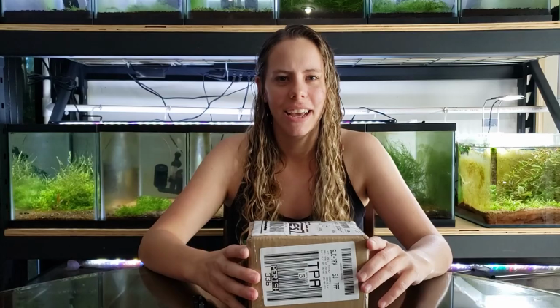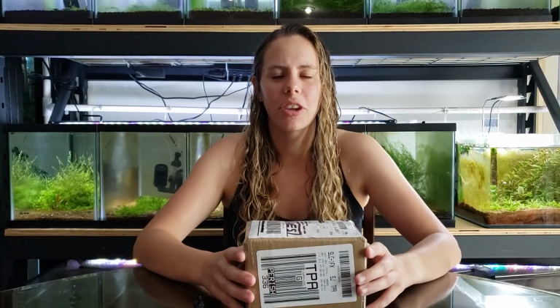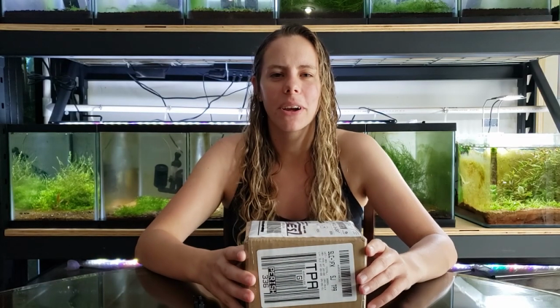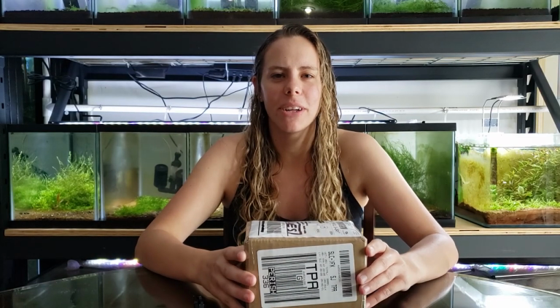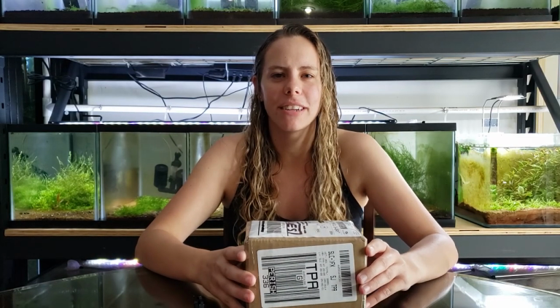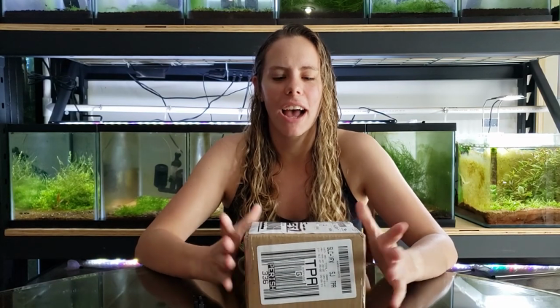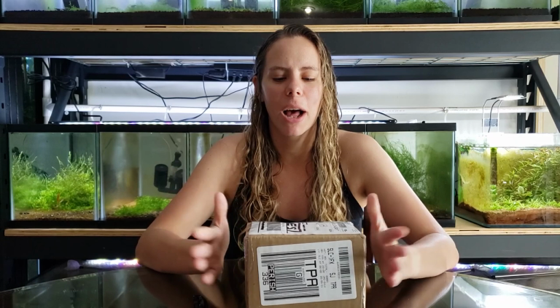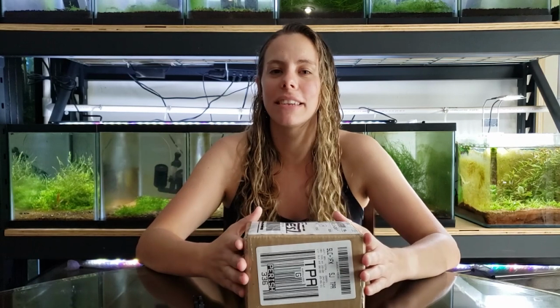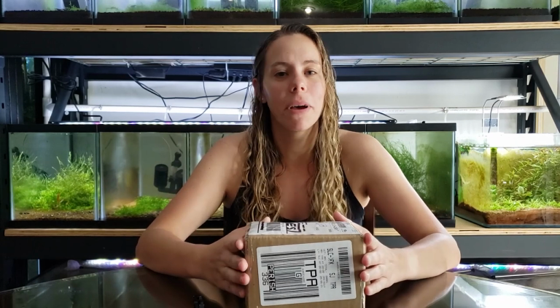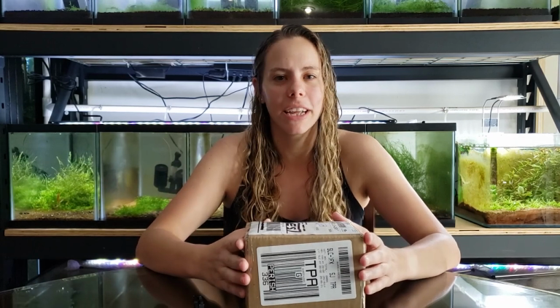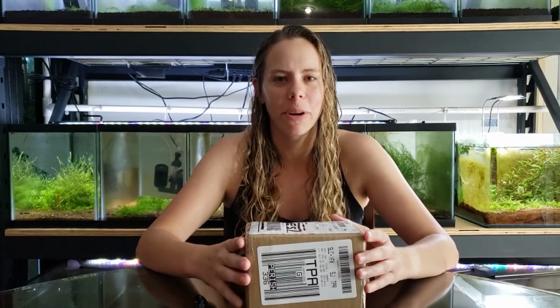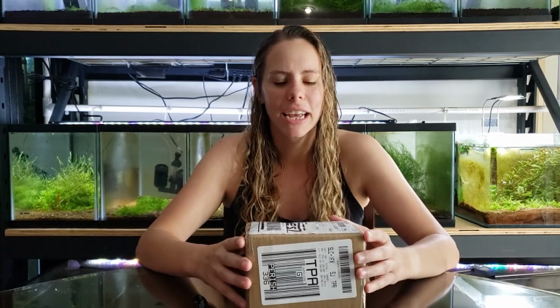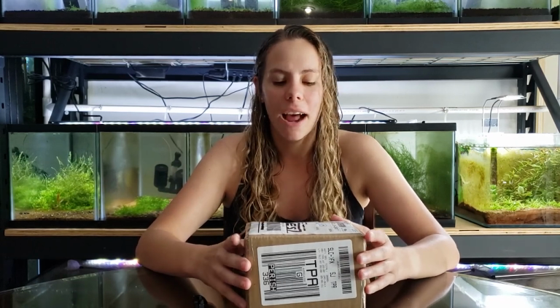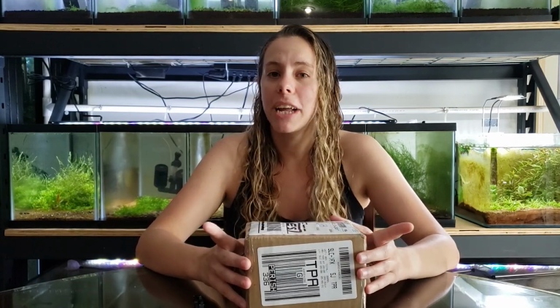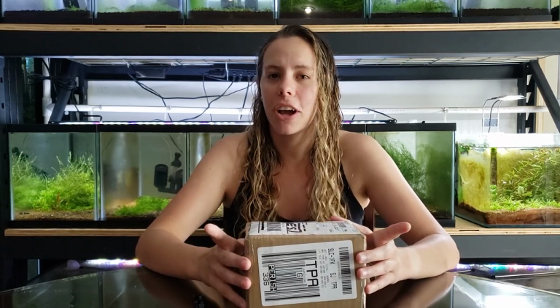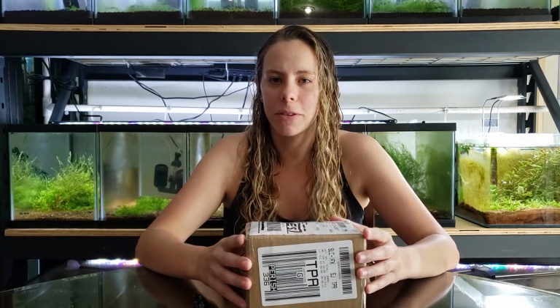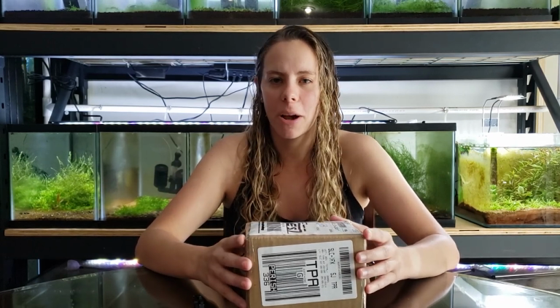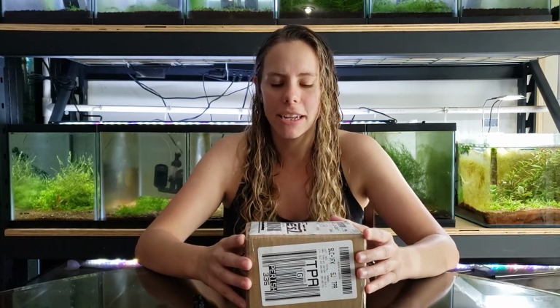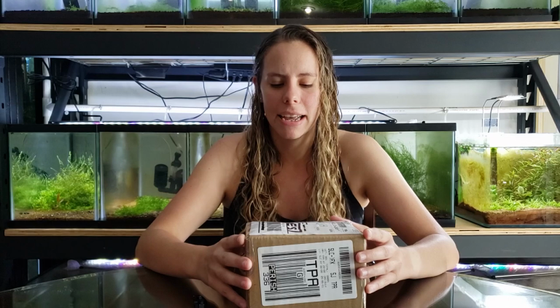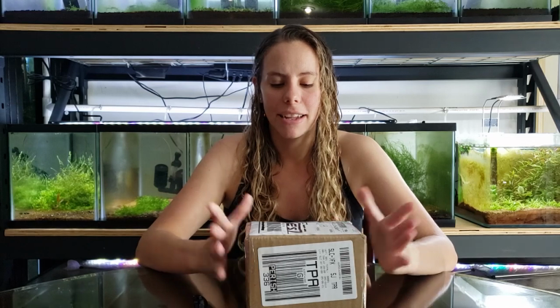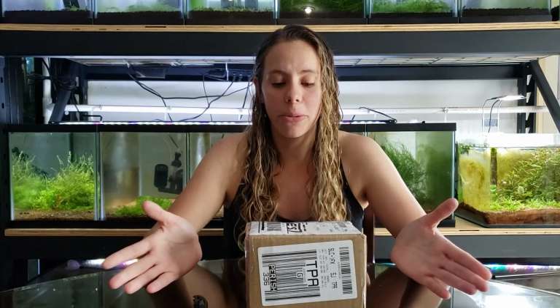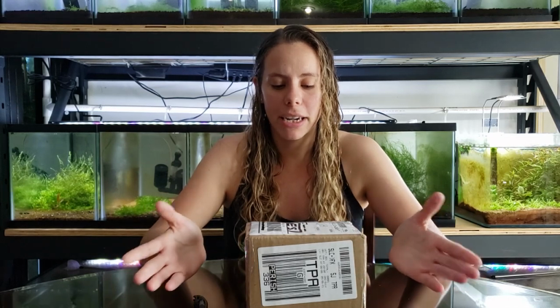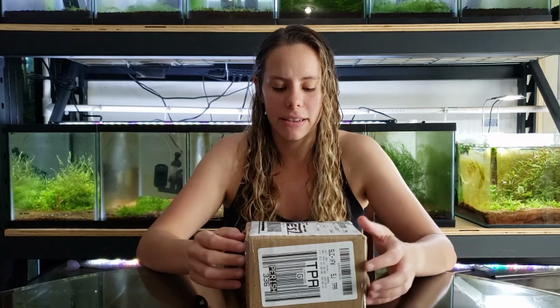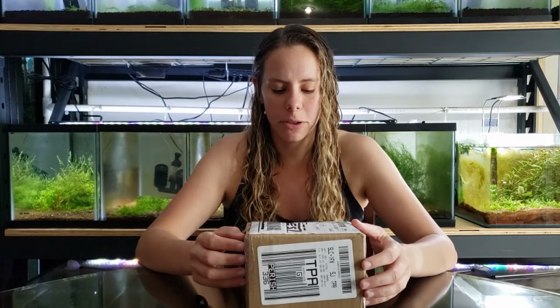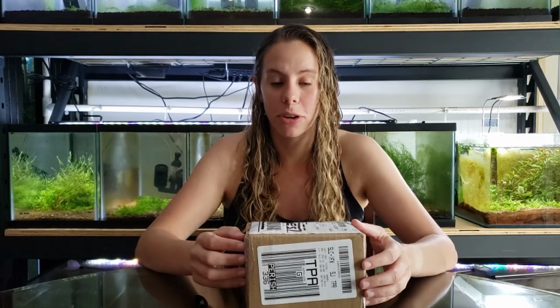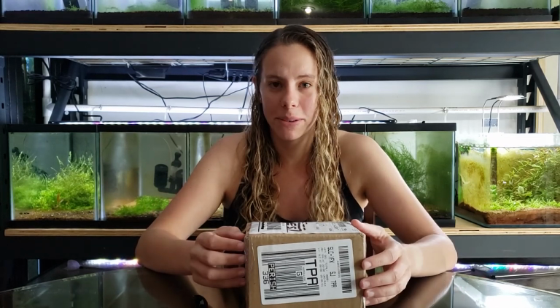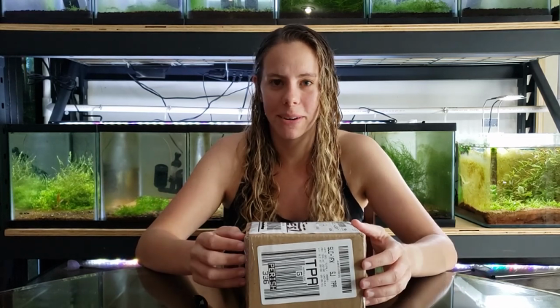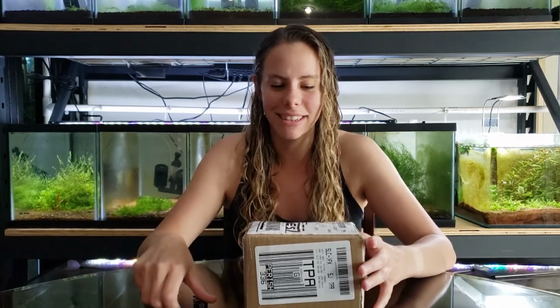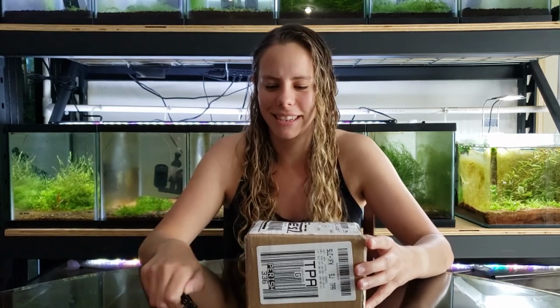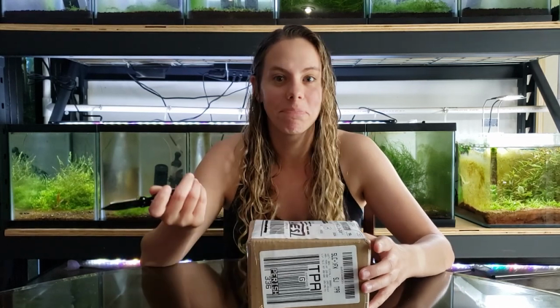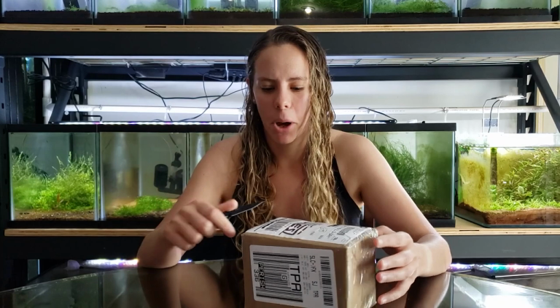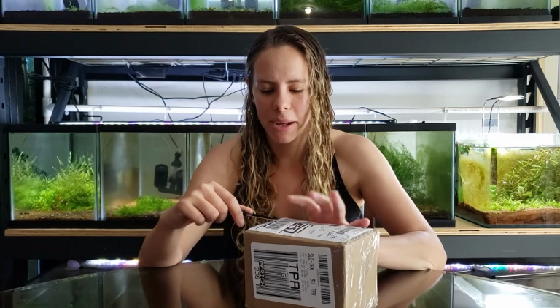Hey, it's Shelby with the Garden of Eater, and today I have an unboxing of my Mother's Day gift from Grant. He got it from Daniel Johnson from Dan Aquatics. I don't know what it is — I'm assuming shrimp — so let's open it up.